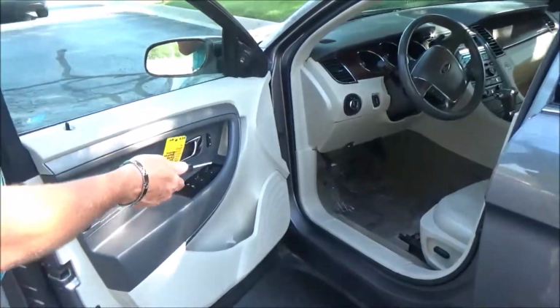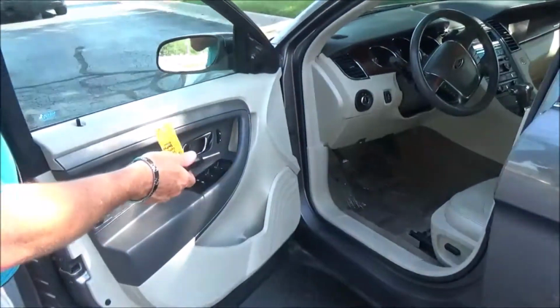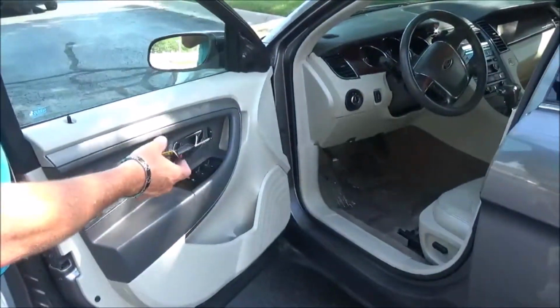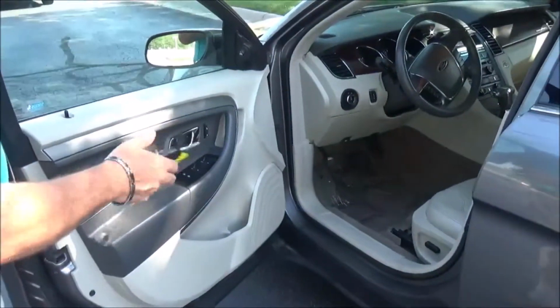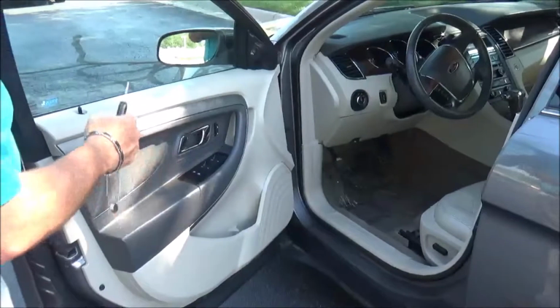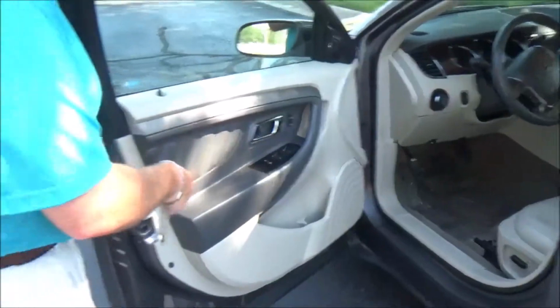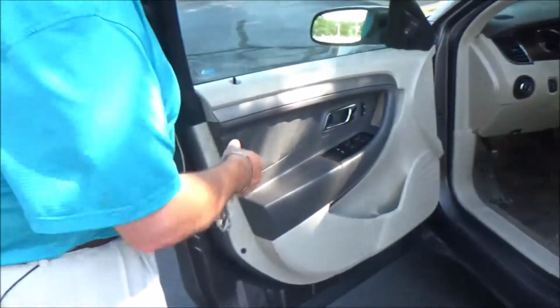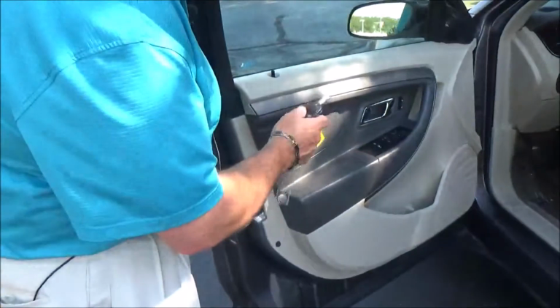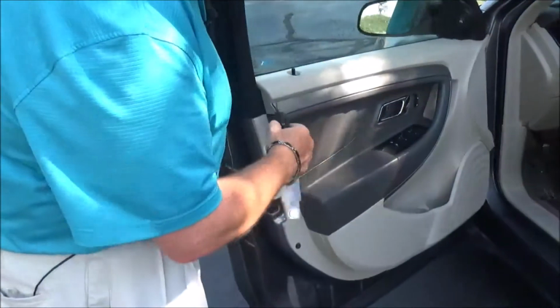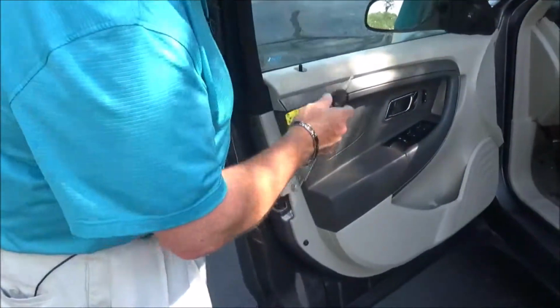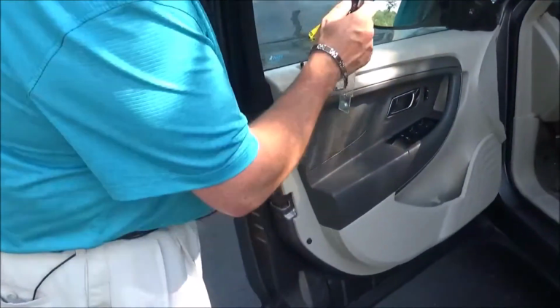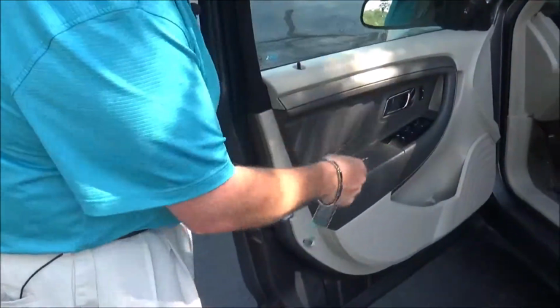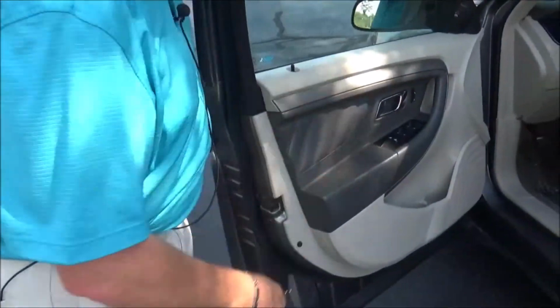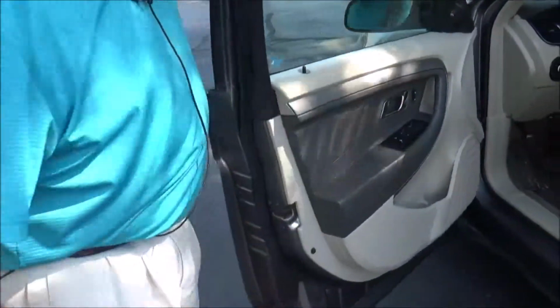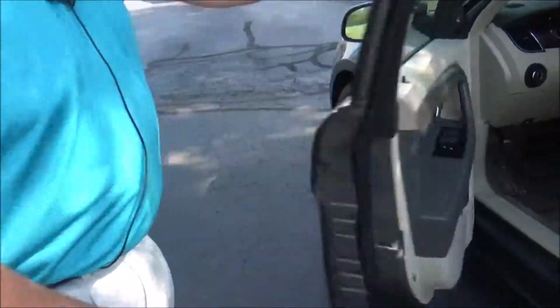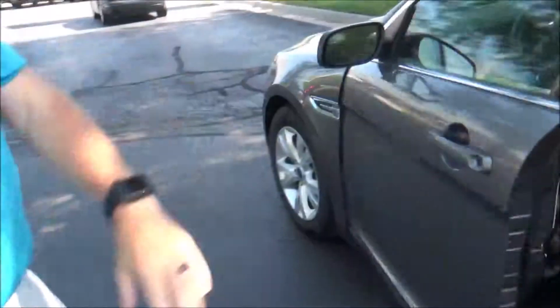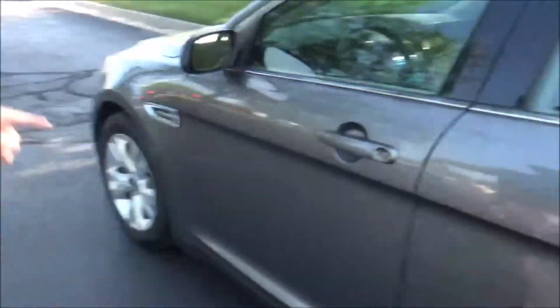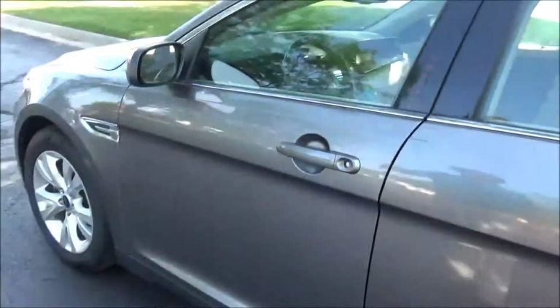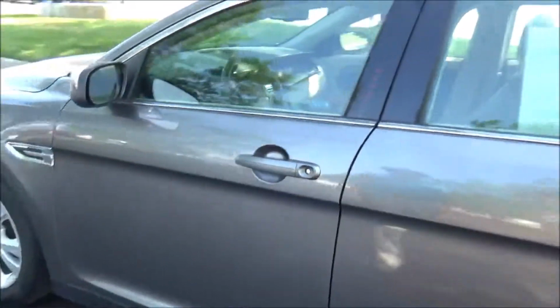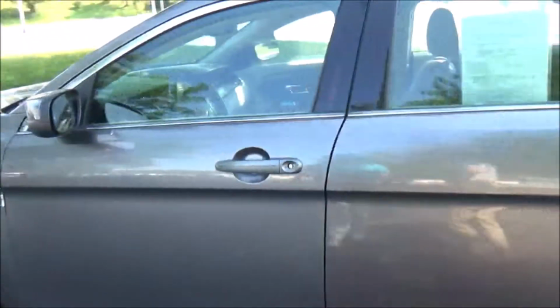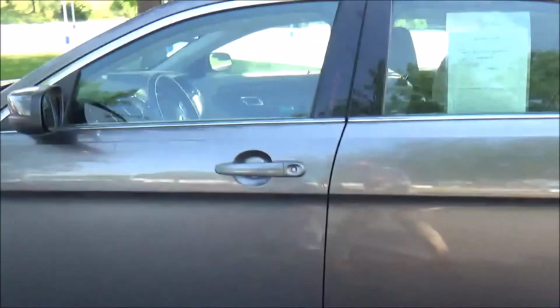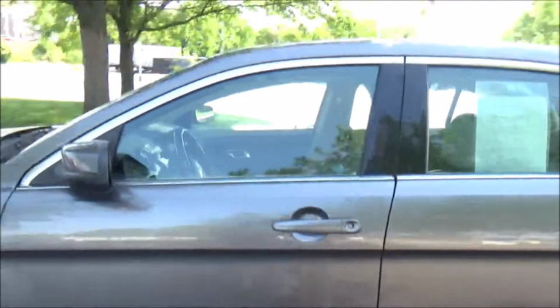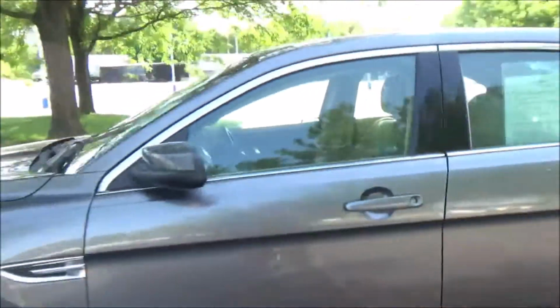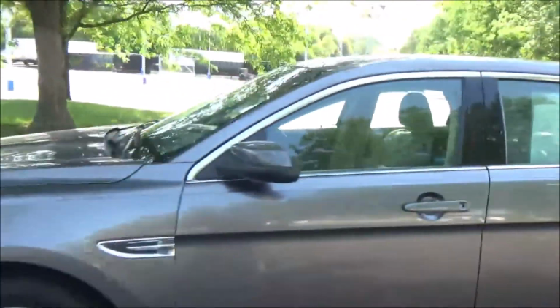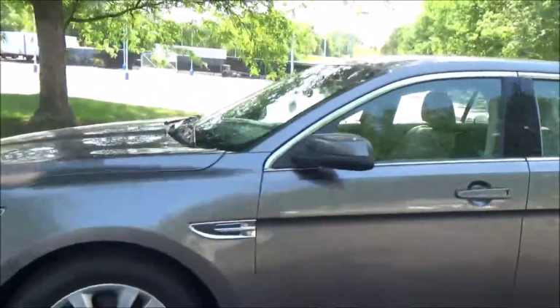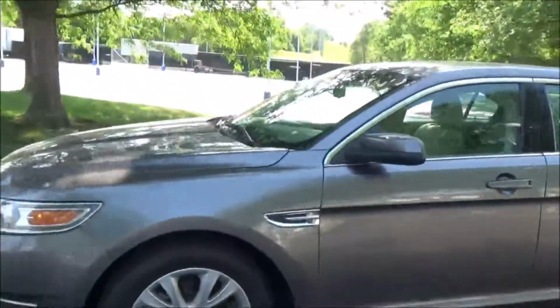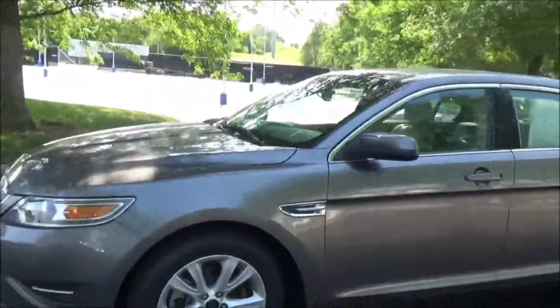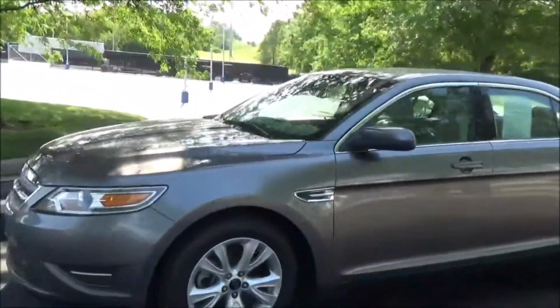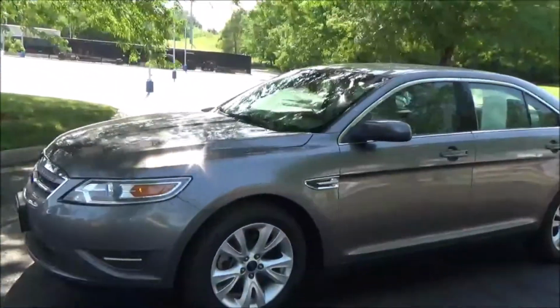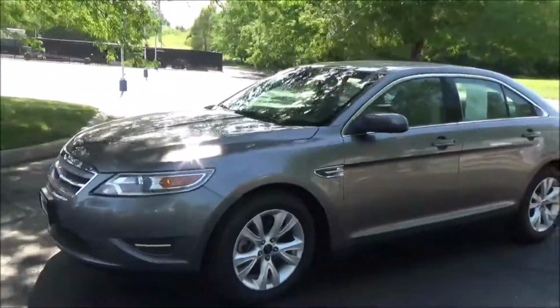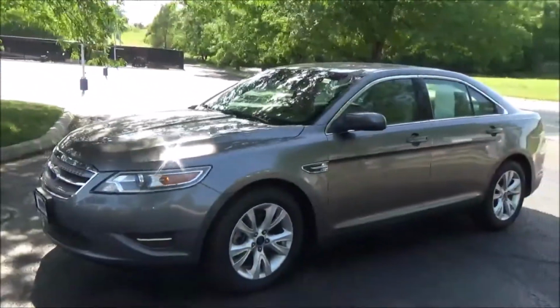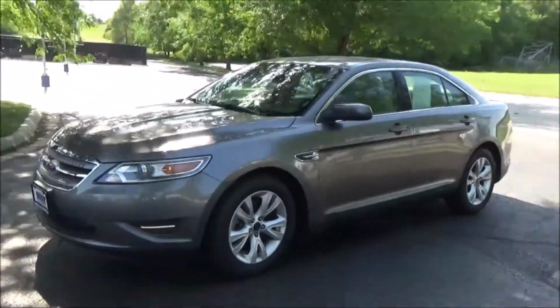Six way power driver seat, power windows, power locks, power mirrors, cup holders and storage in the door, and heated exterior mirrors. Ask to see the free CarFax report and mechanical inspection sheet.